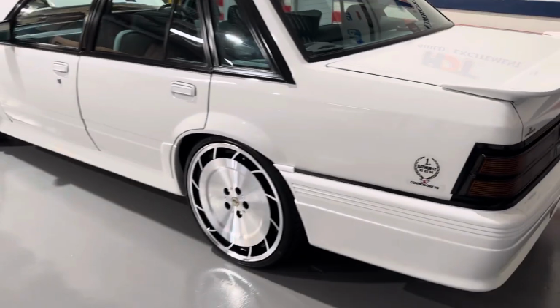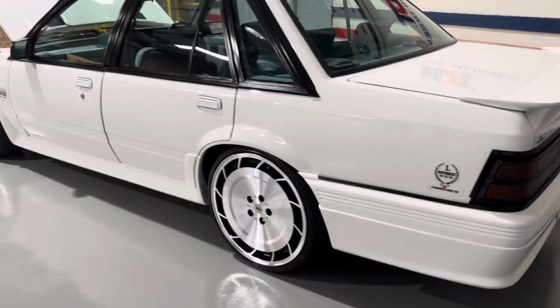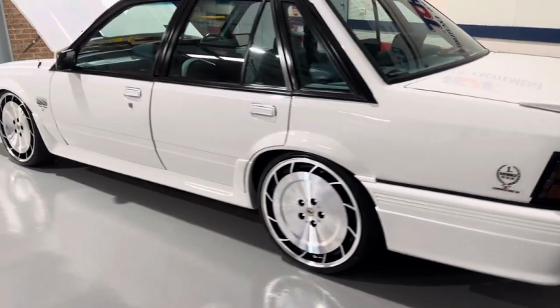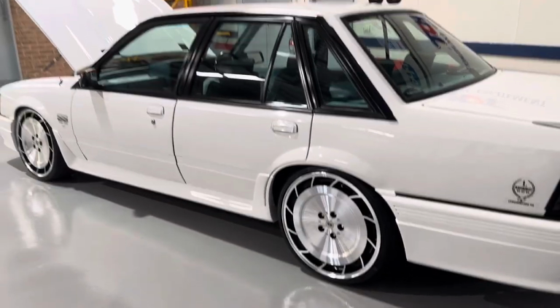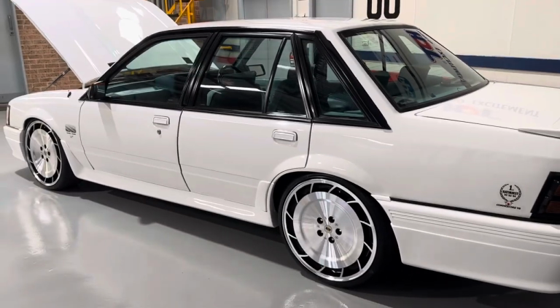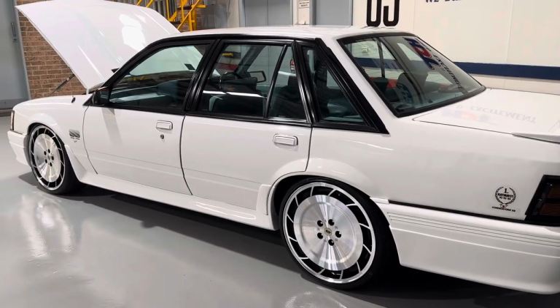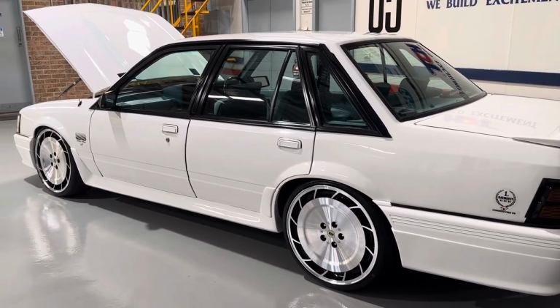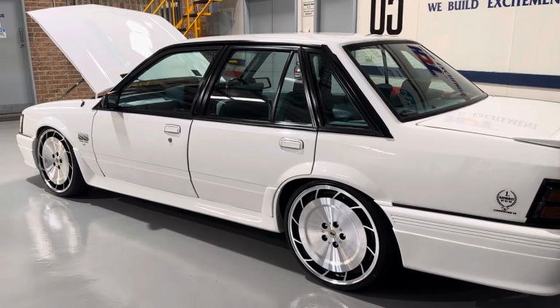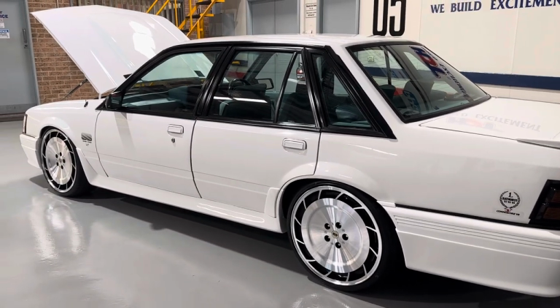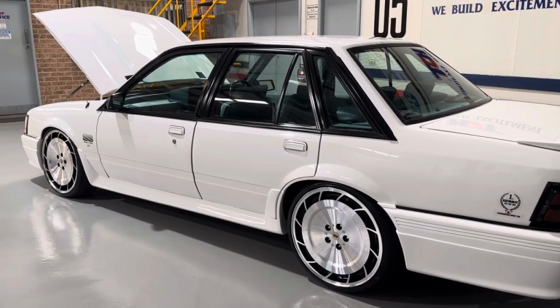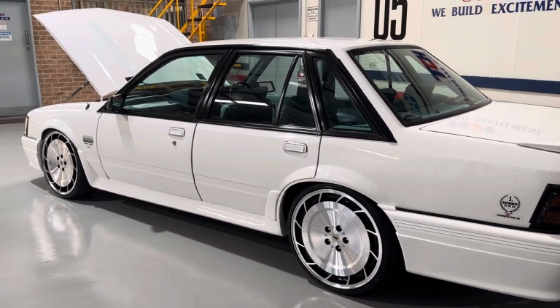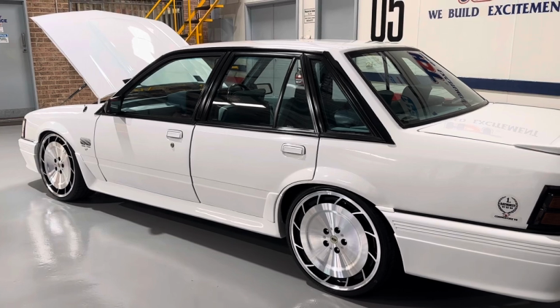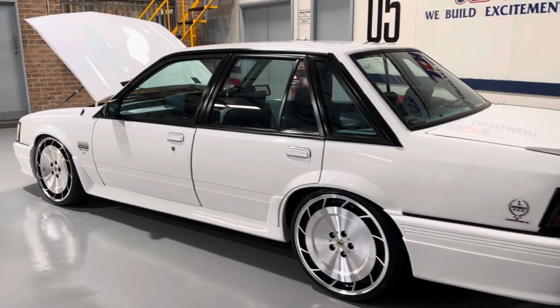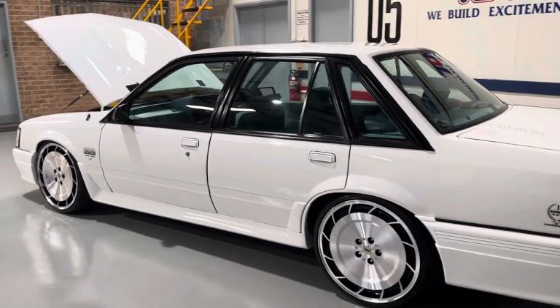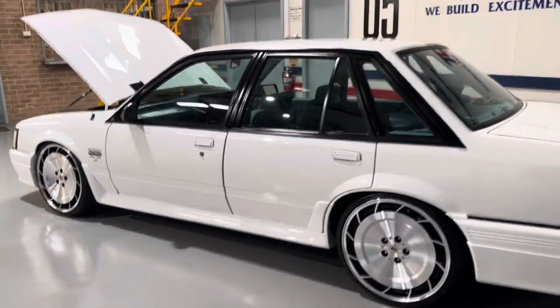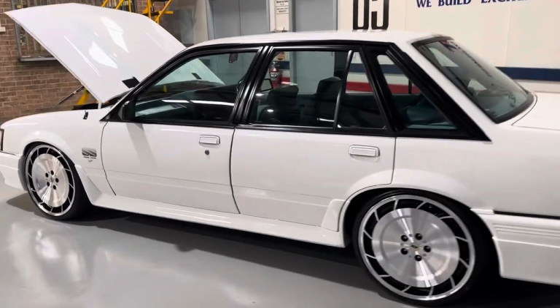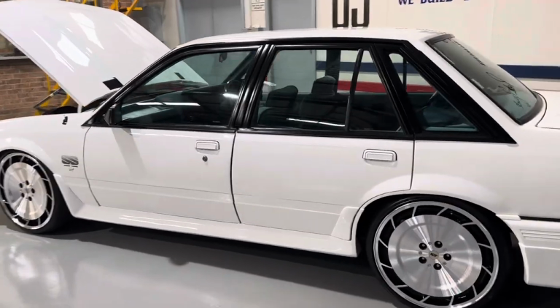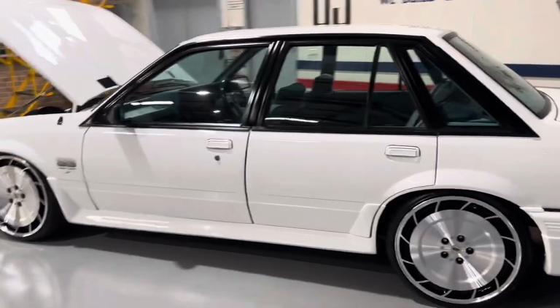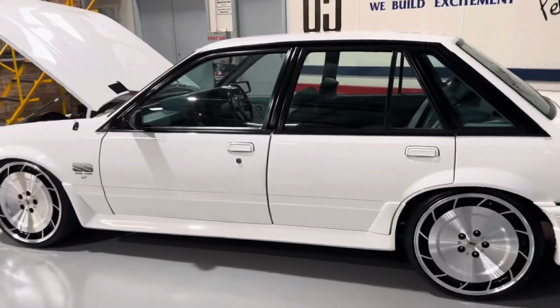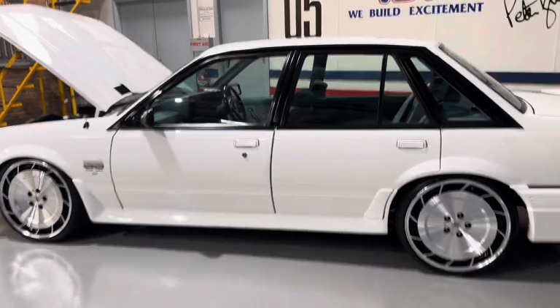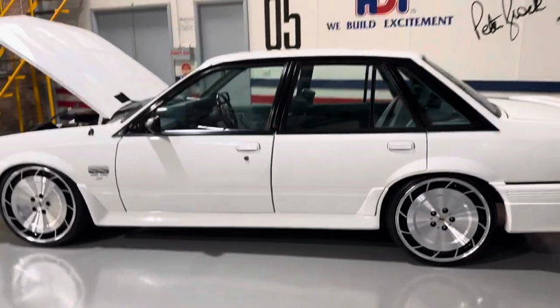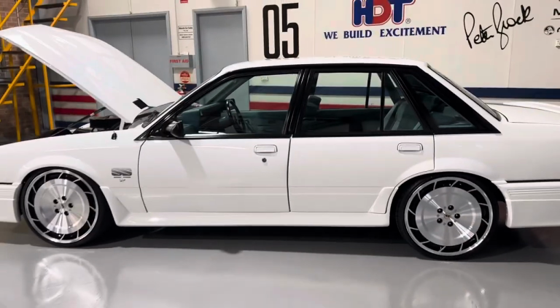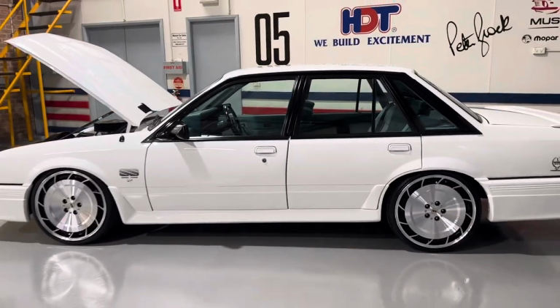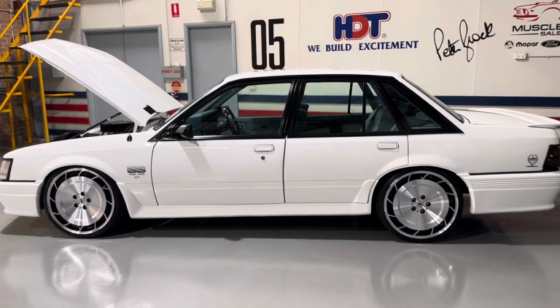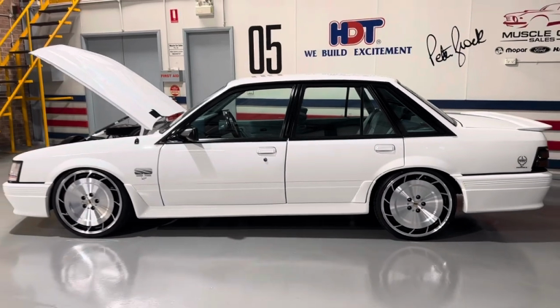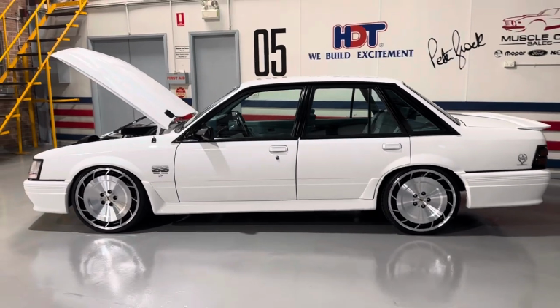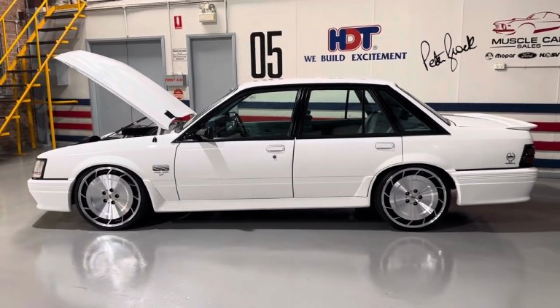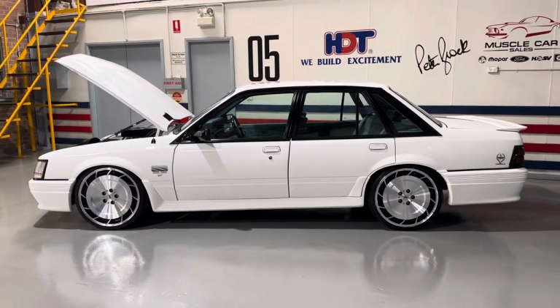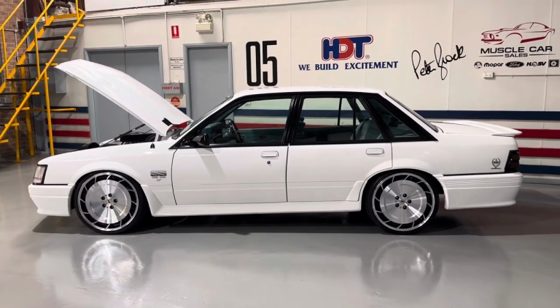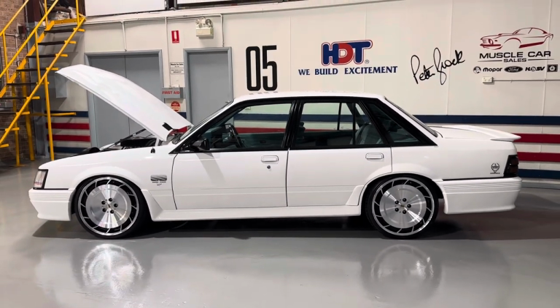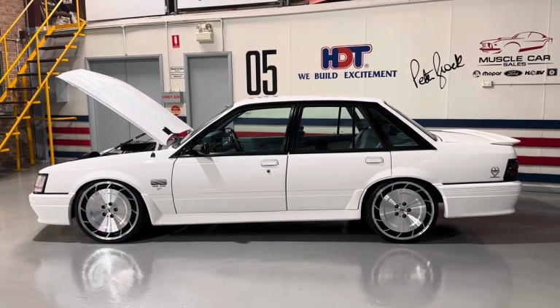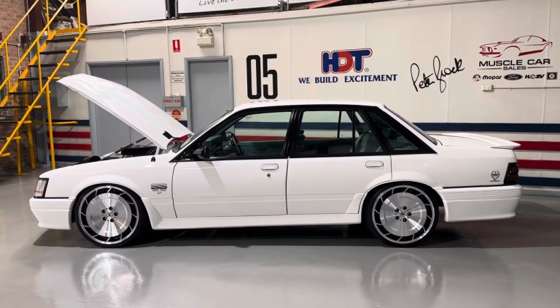It's got that big 20-inch profile. The nice rake on the car. That low profile on those big rims just makes it look fantastic. Just overall a good look, this thing. Yeah, I think it's a nice Sunday drive, this.